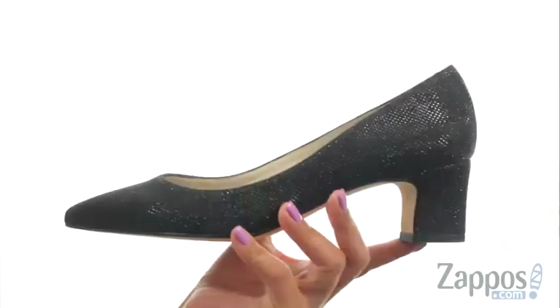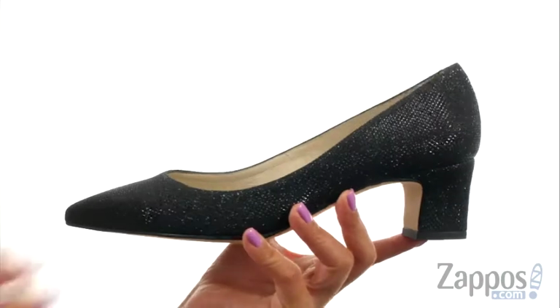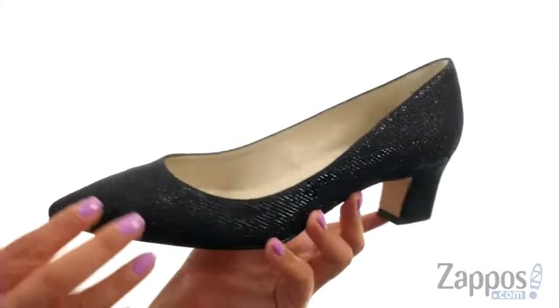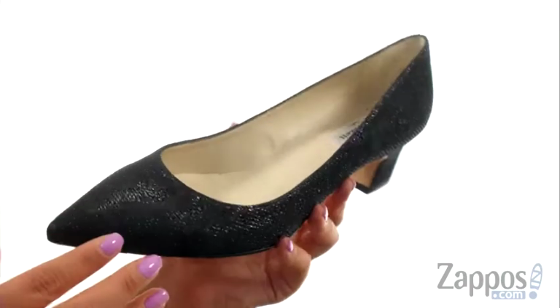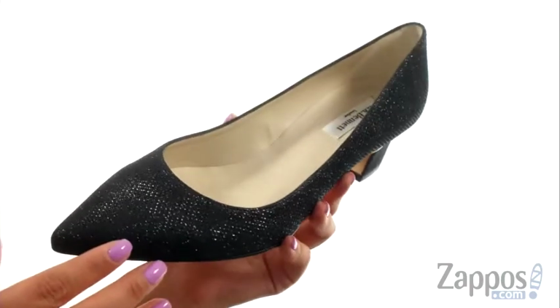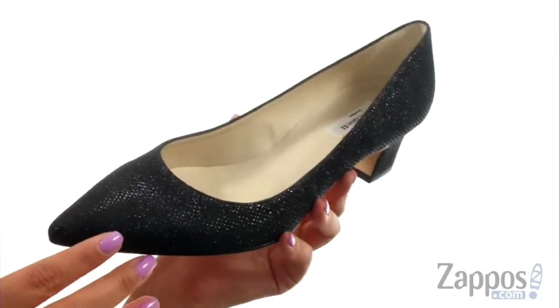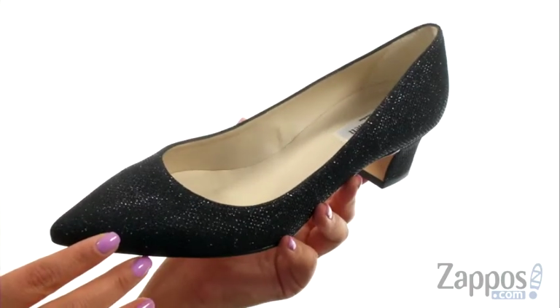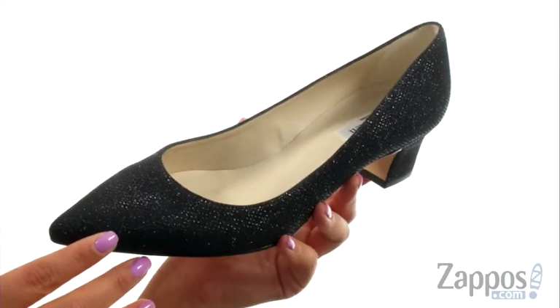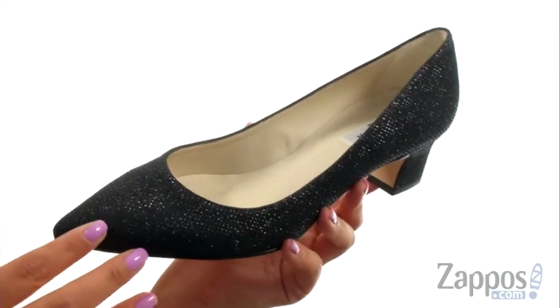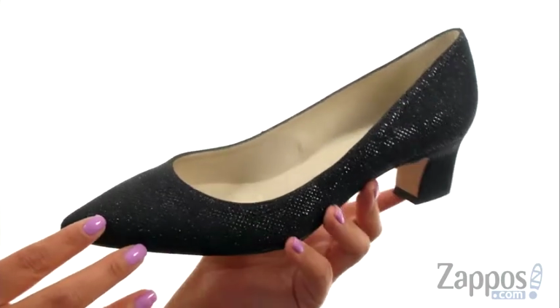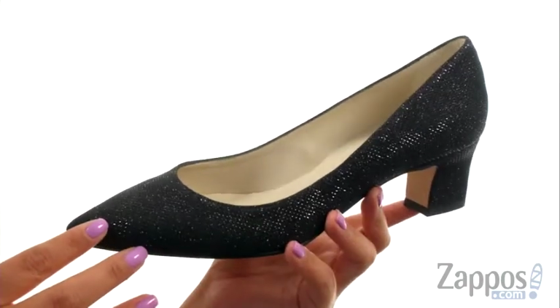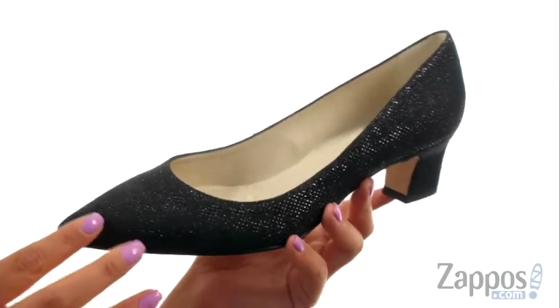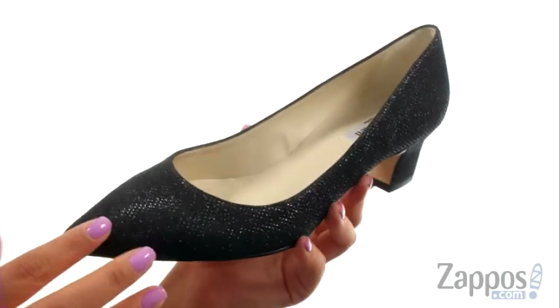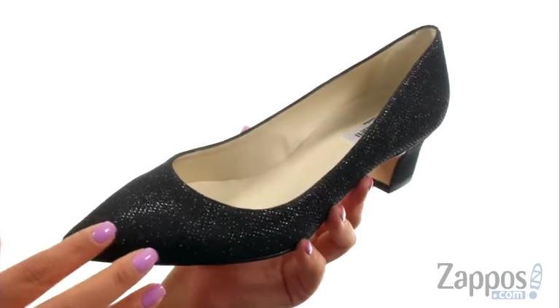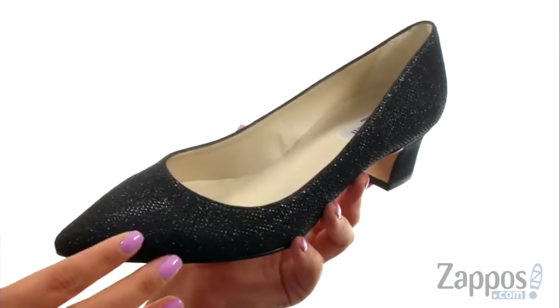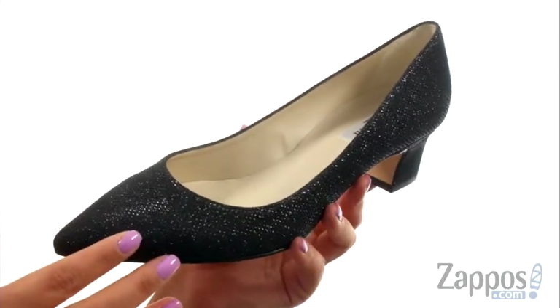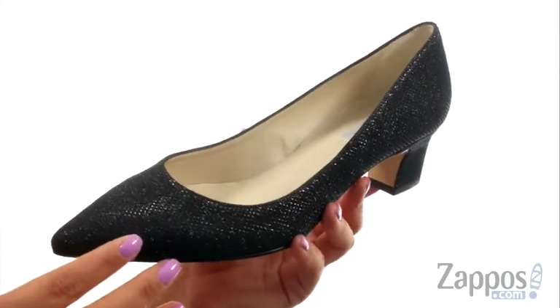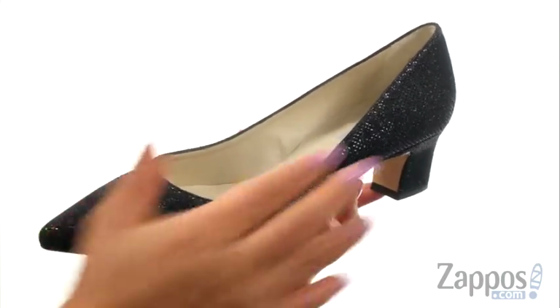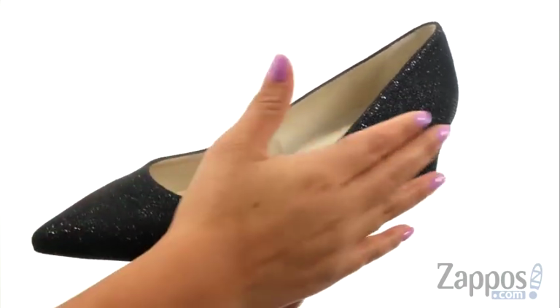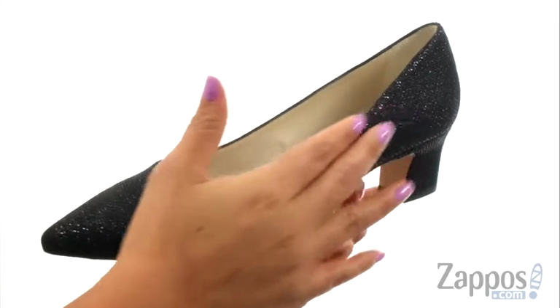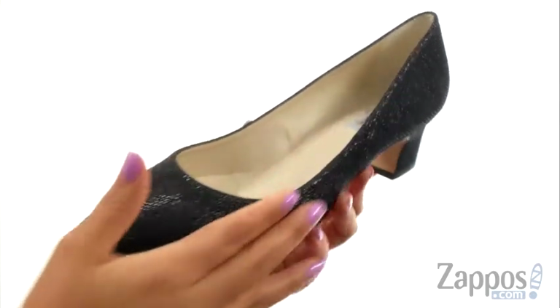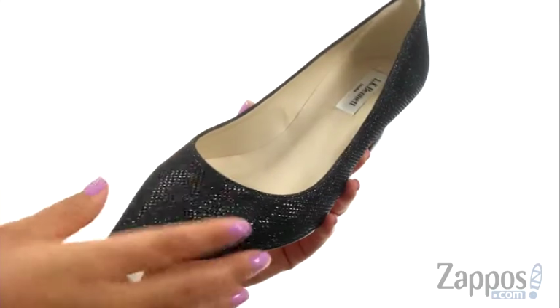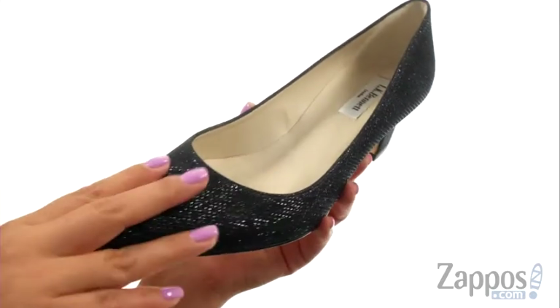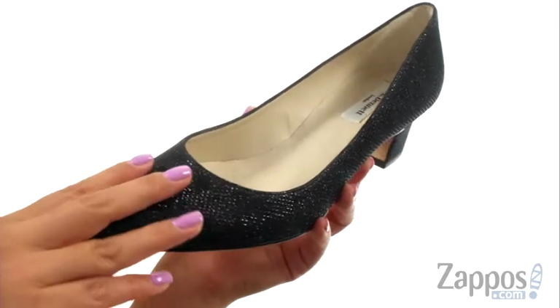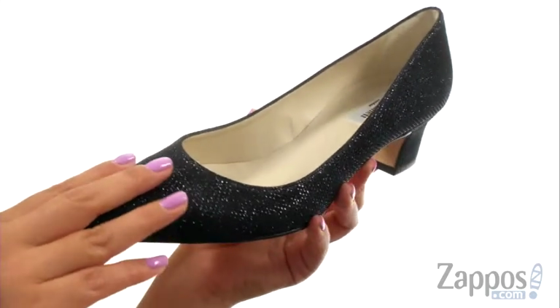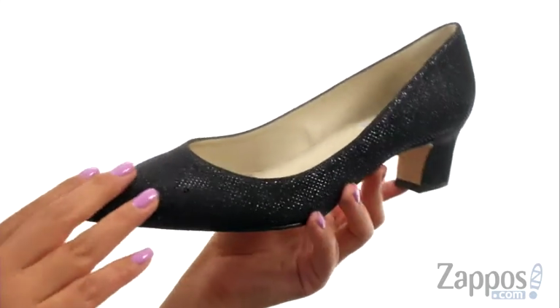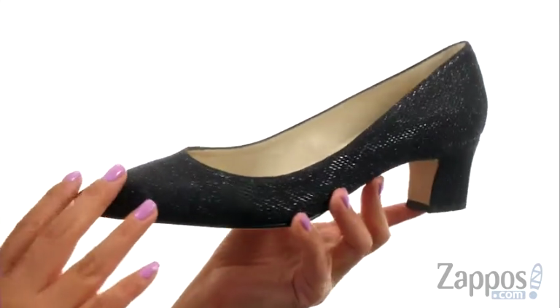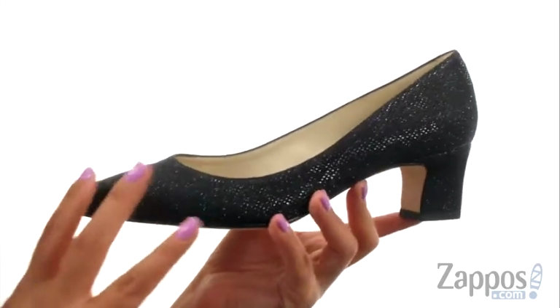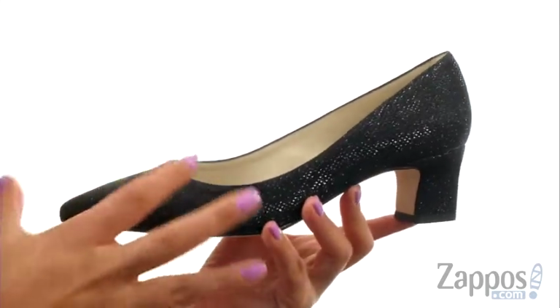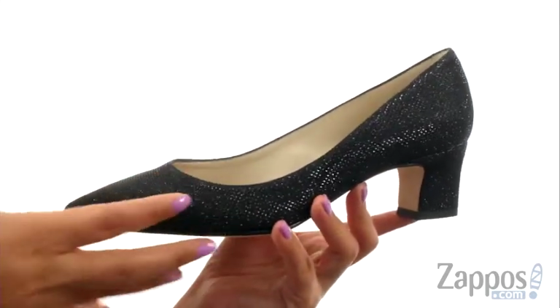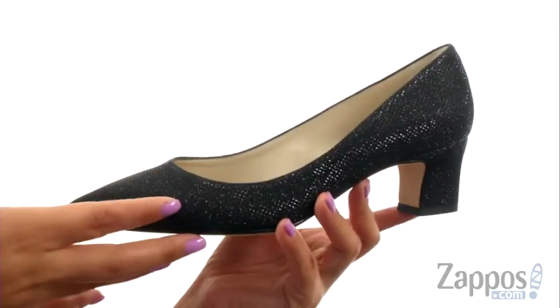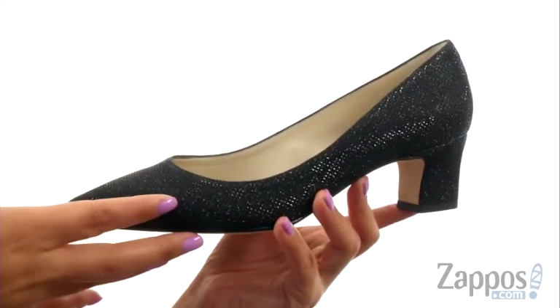These heels will go perfectly with slacks, a dress, or even a nice skirt. They have a man-made textile upper that gives you a very elegant look.